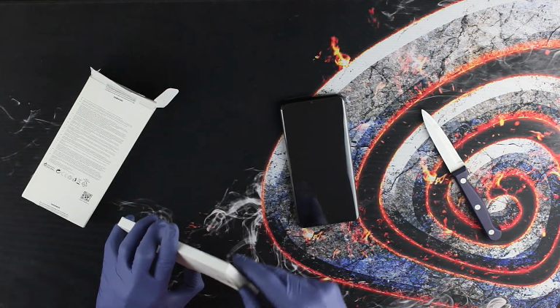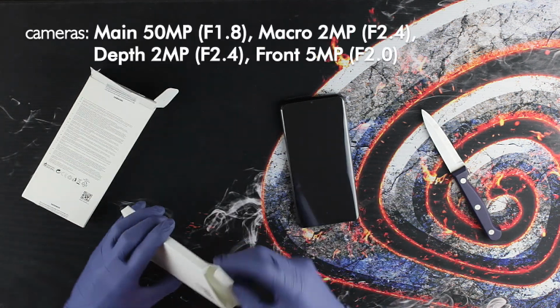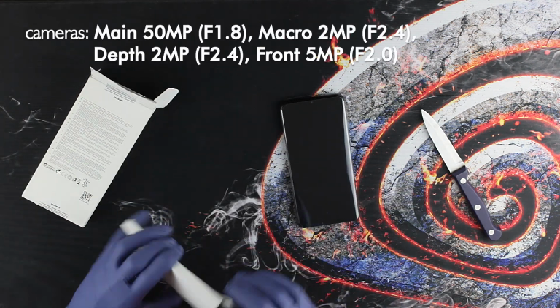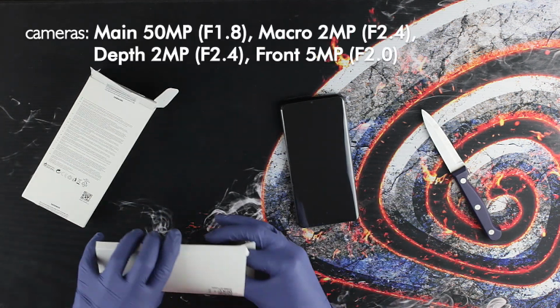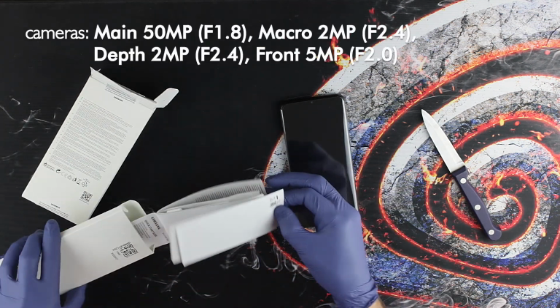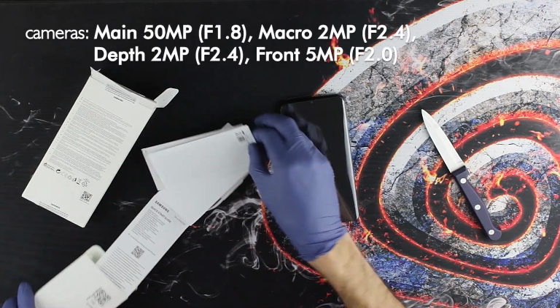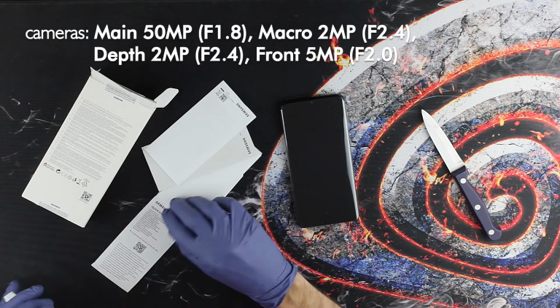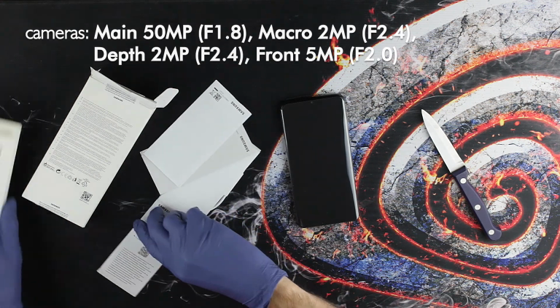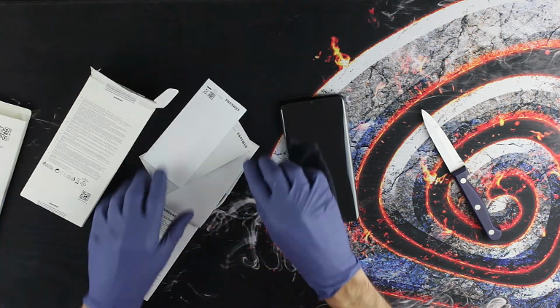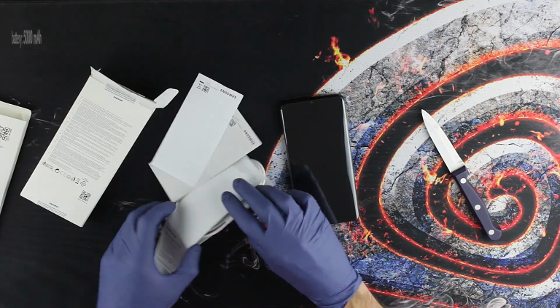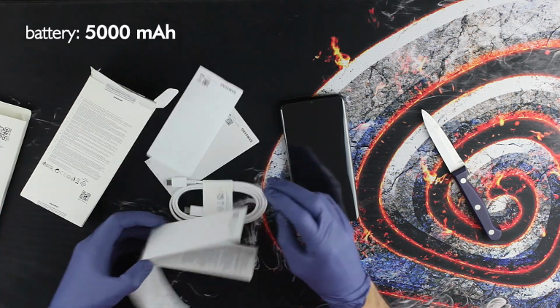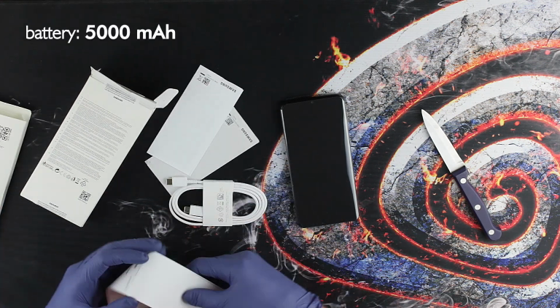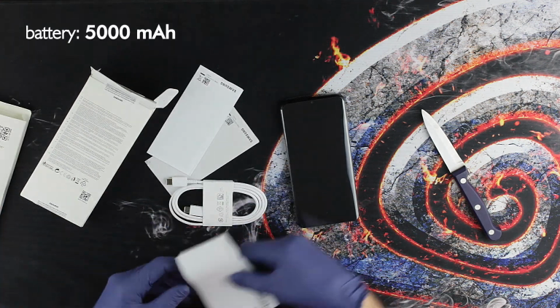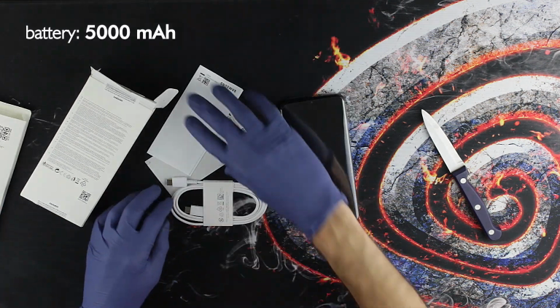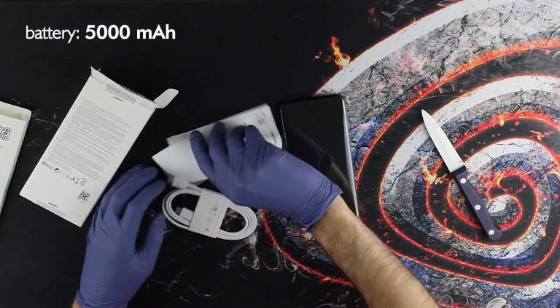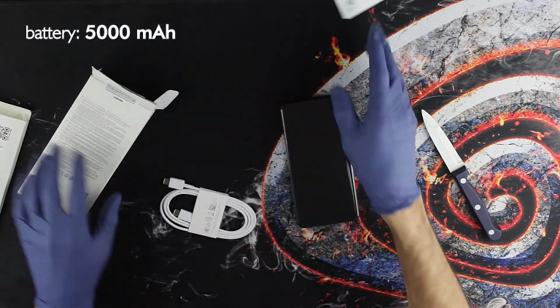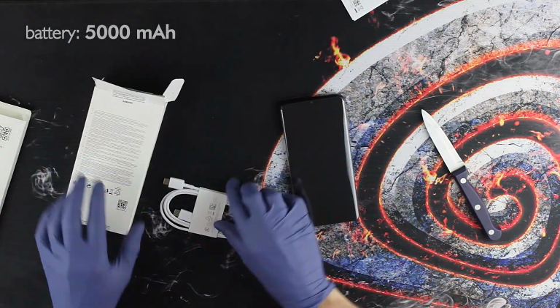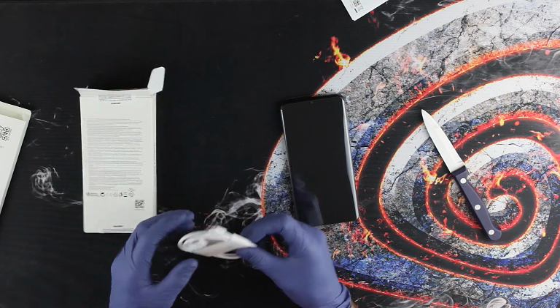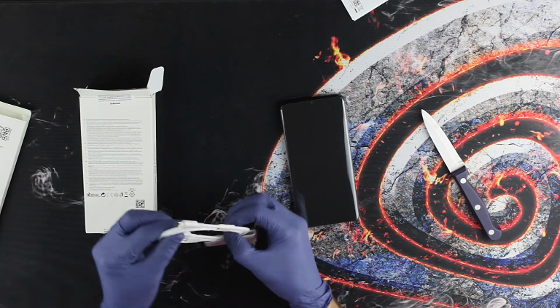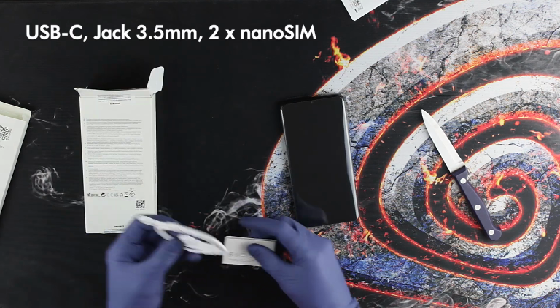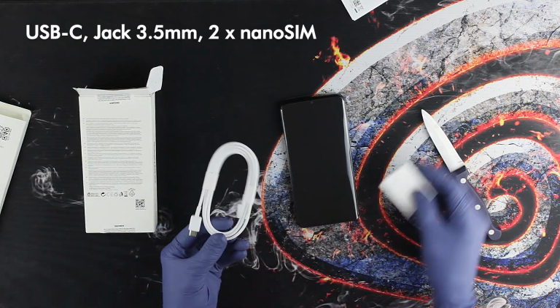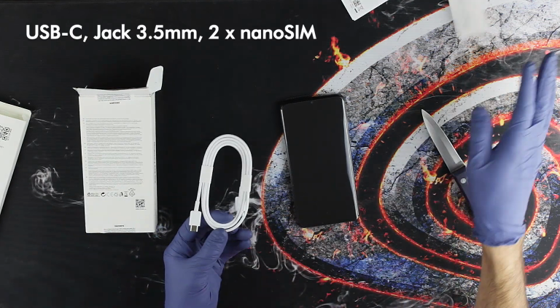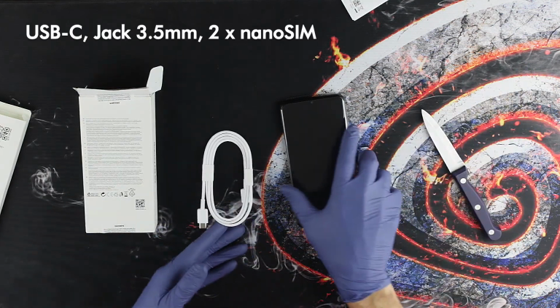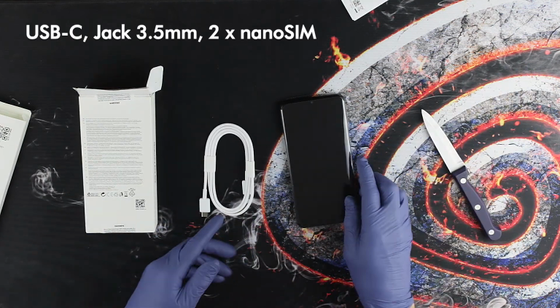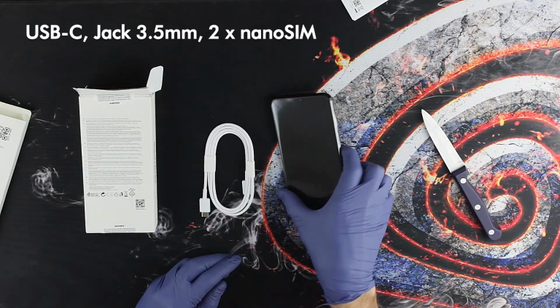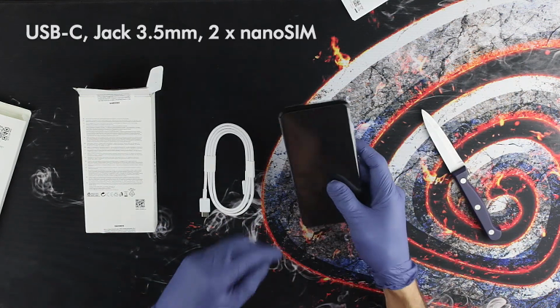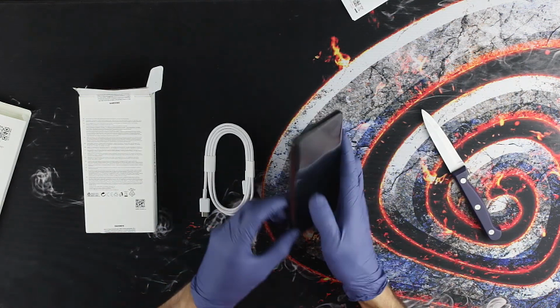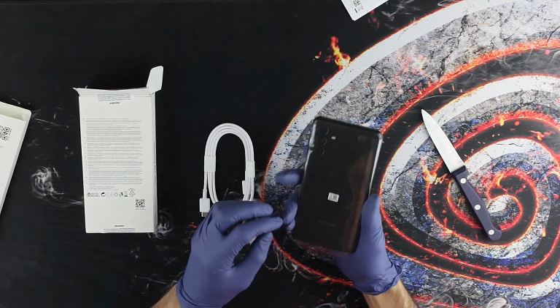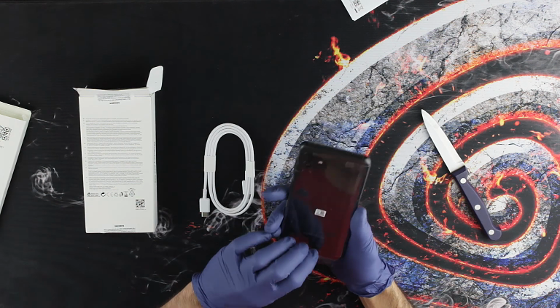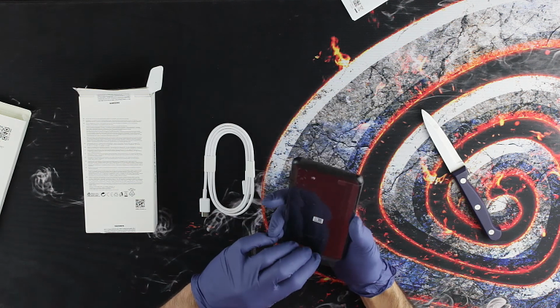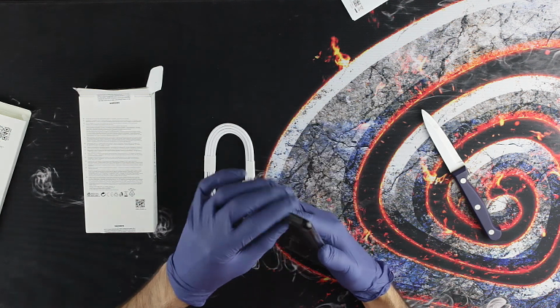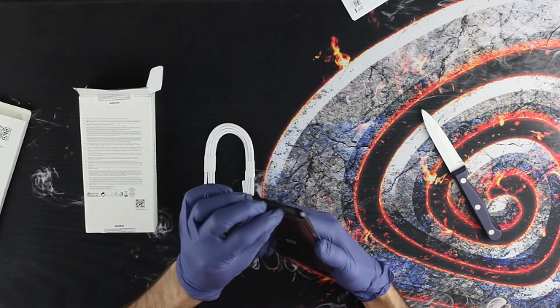Both models have a high-capacity 5000mAh battery. In the package there is only a USB-C cable included. The A13 5G screen is a HD+ LCD panel with 16 million colors and 90Hz refresh rate.